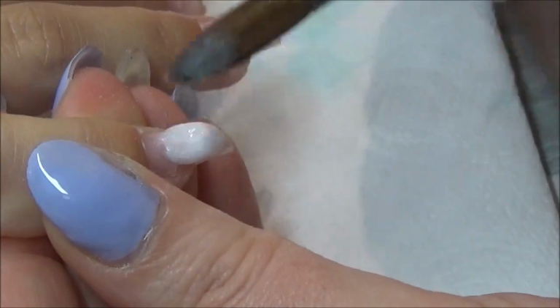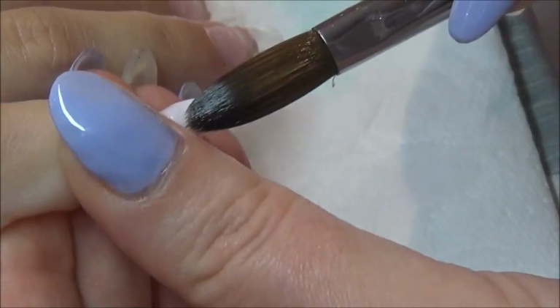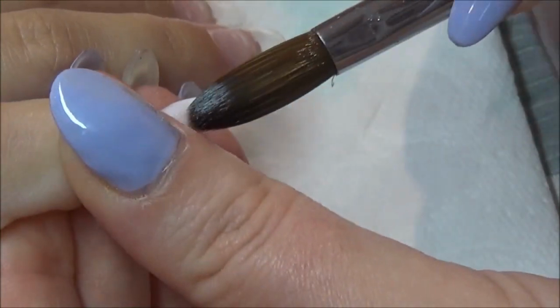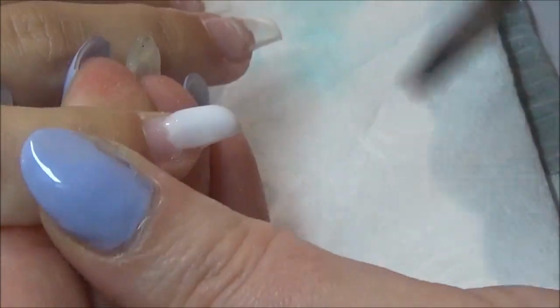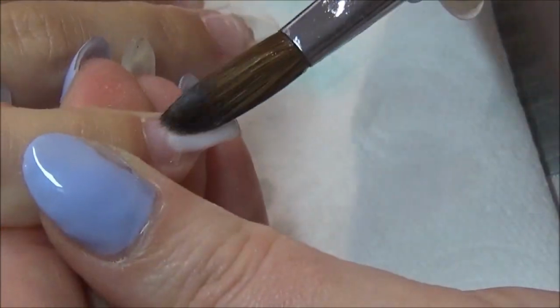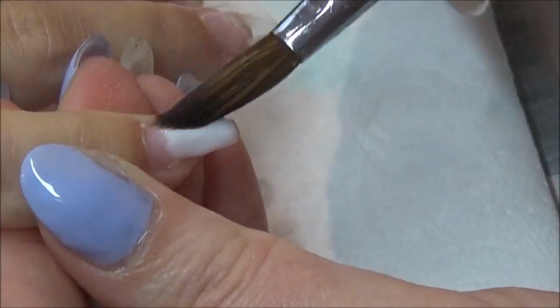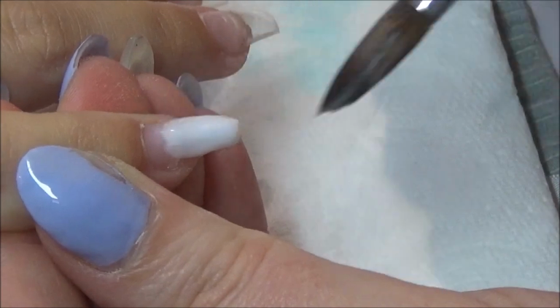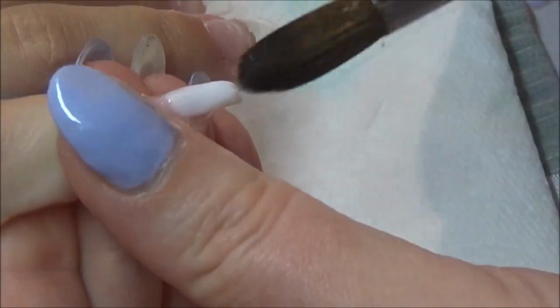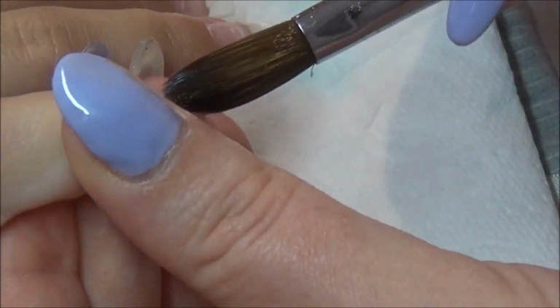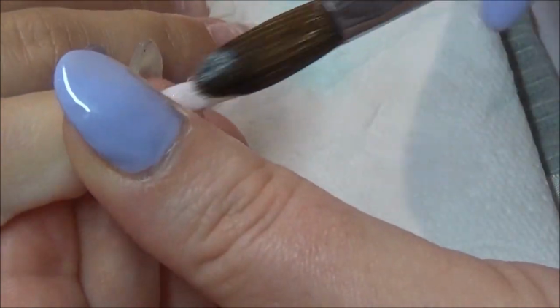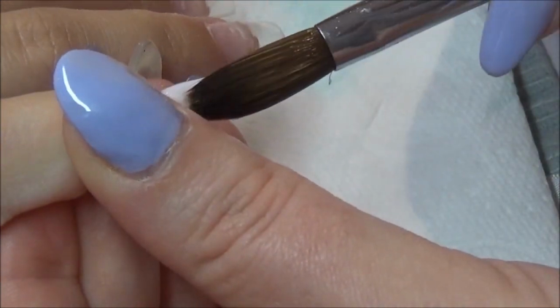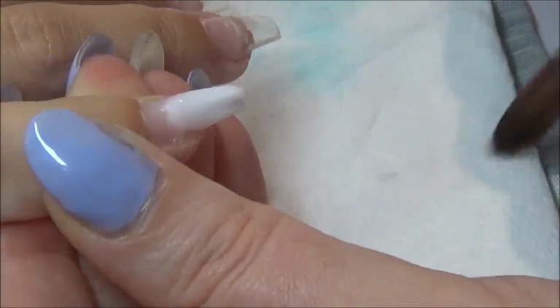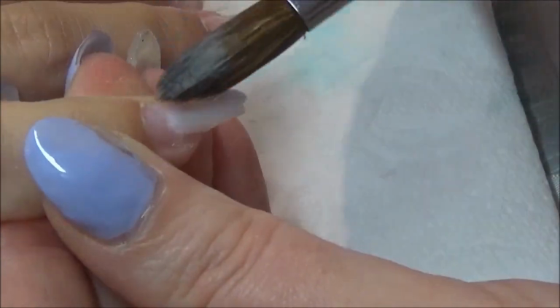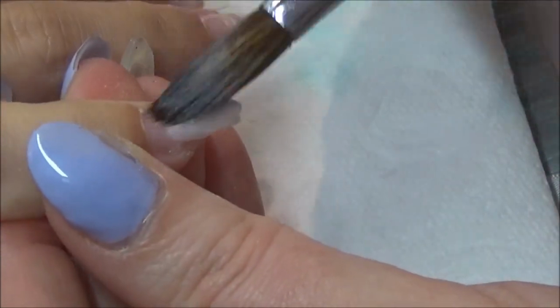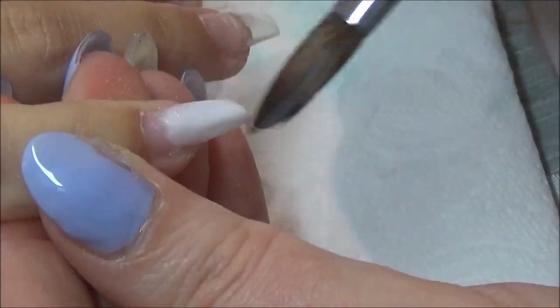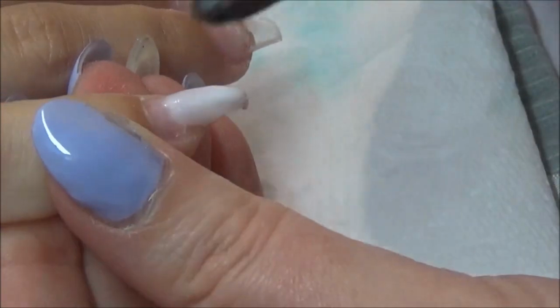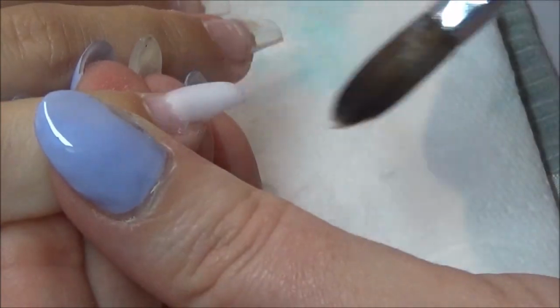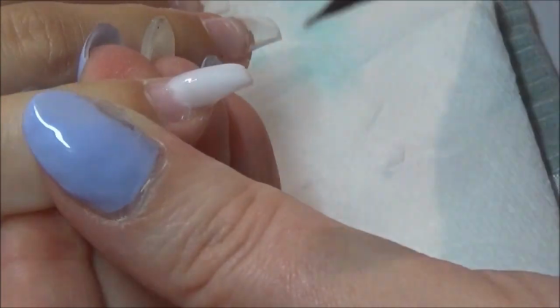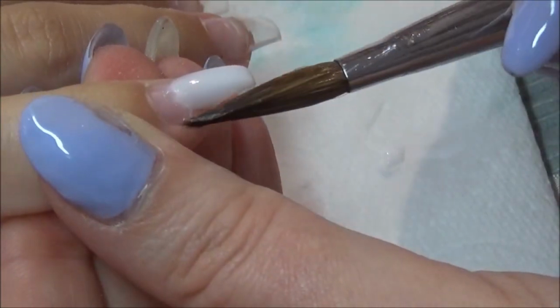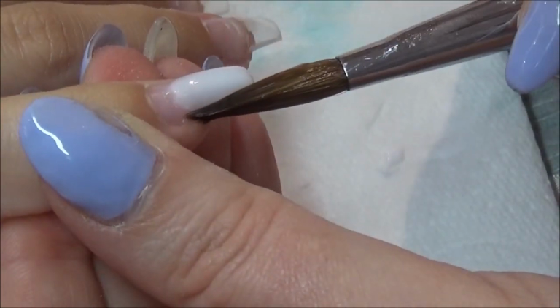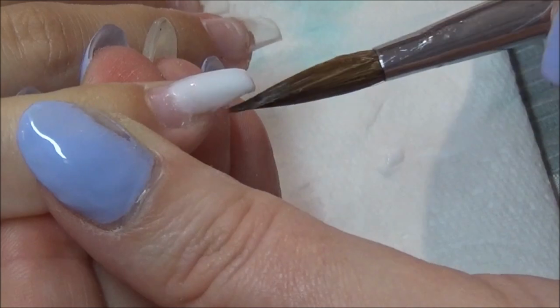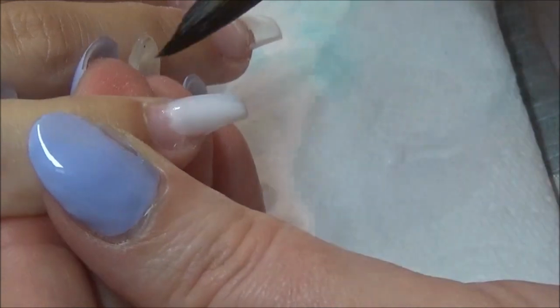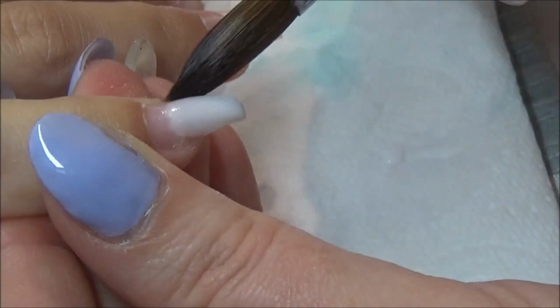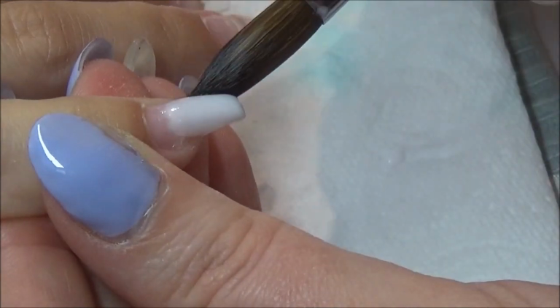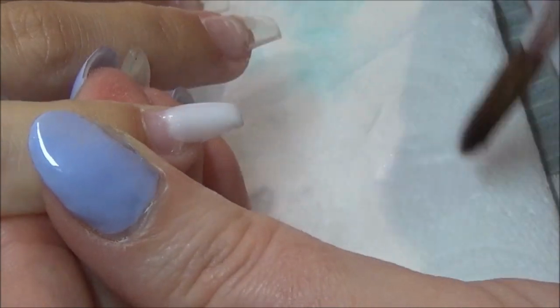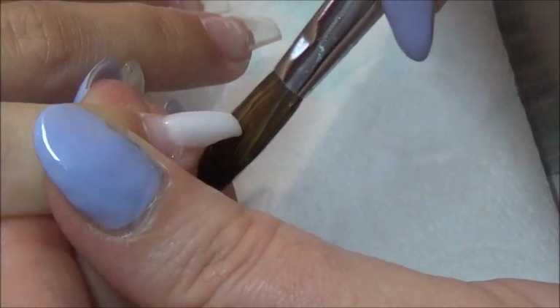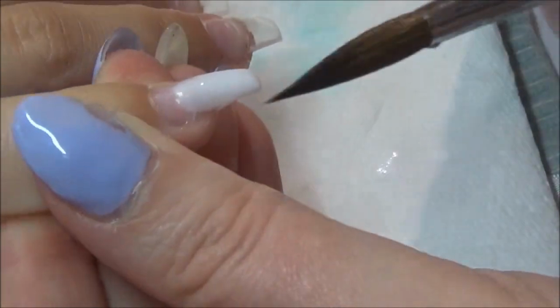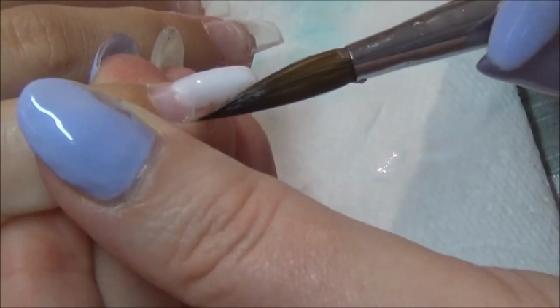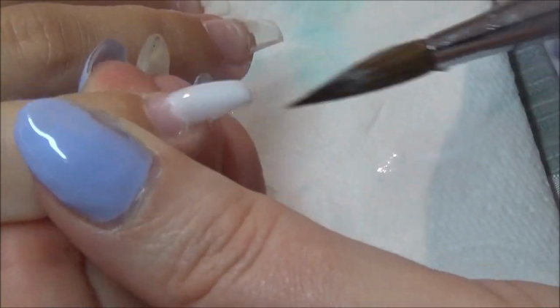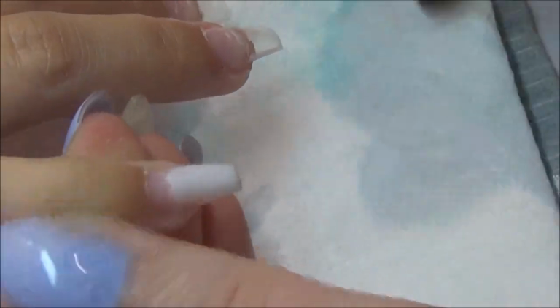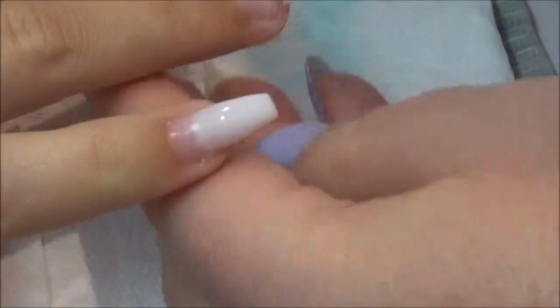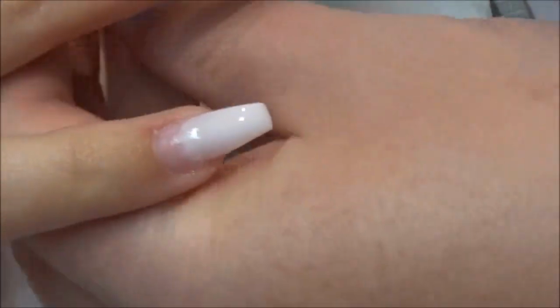So I've already obviously applied the tips, done my dehydrator and primer. I use Glitter Builds and I'm just going in with CJP's Coconut Milk.